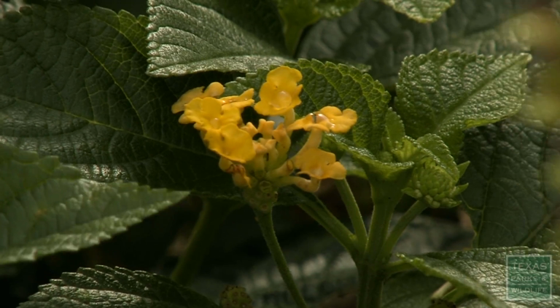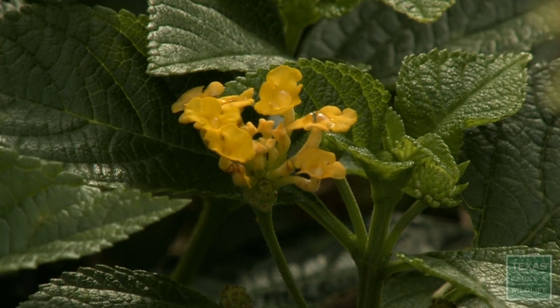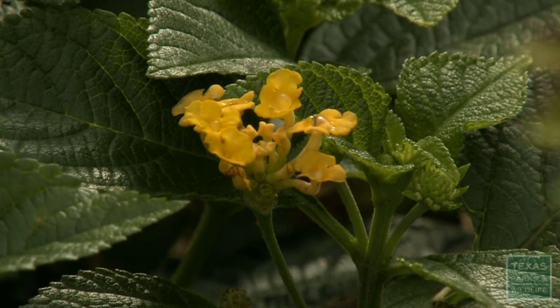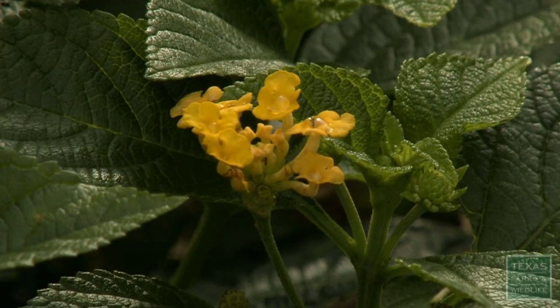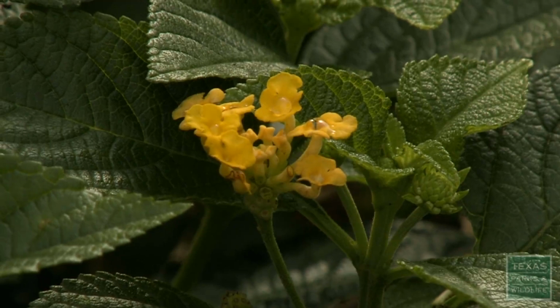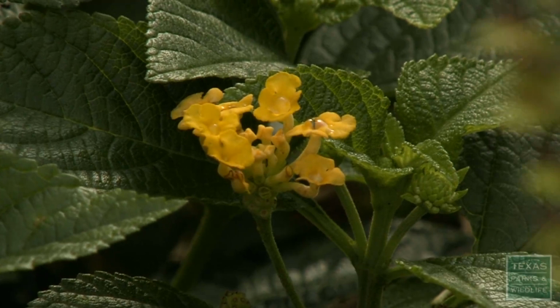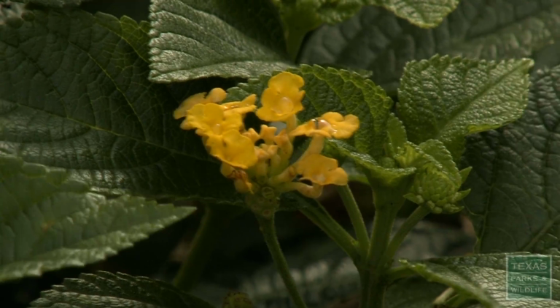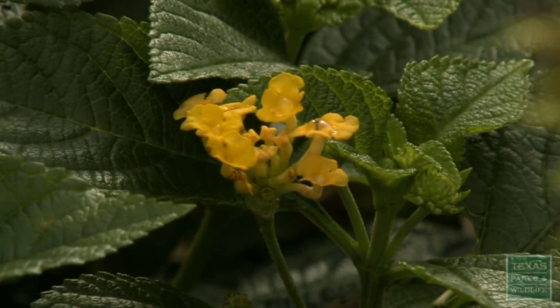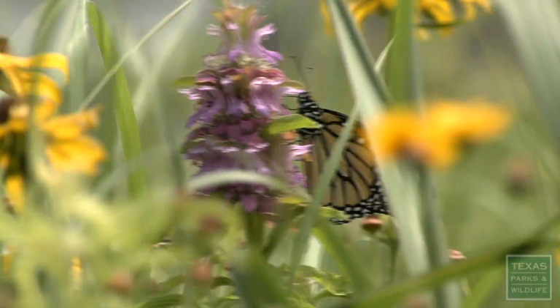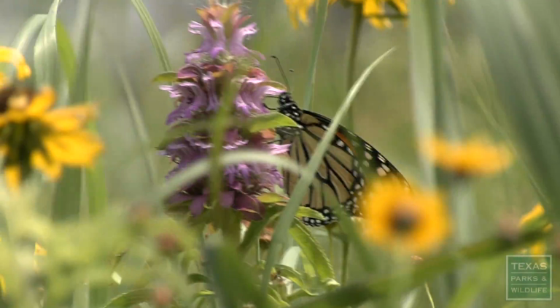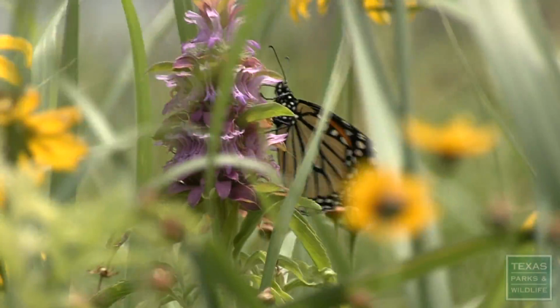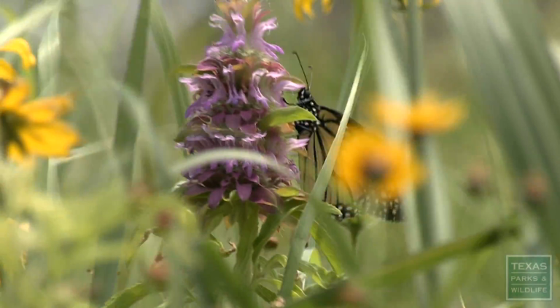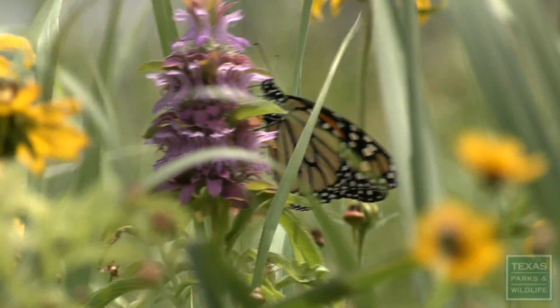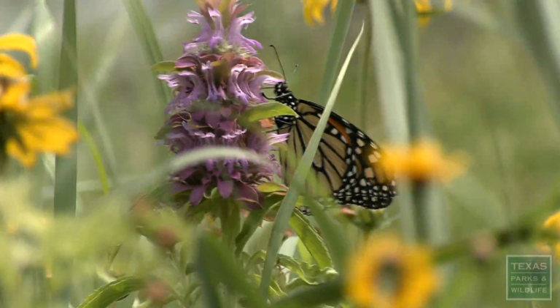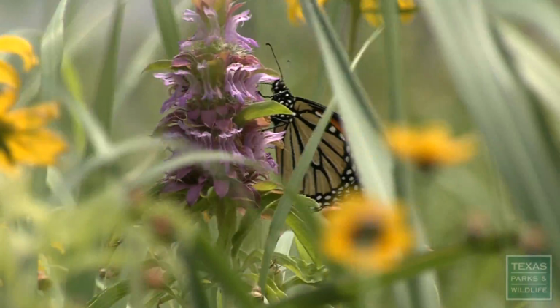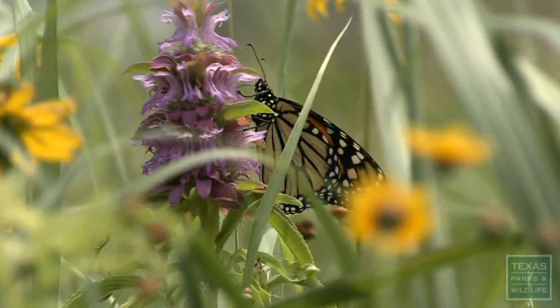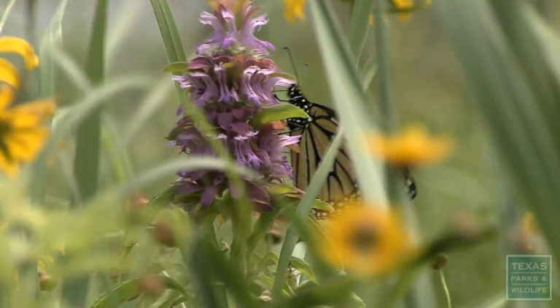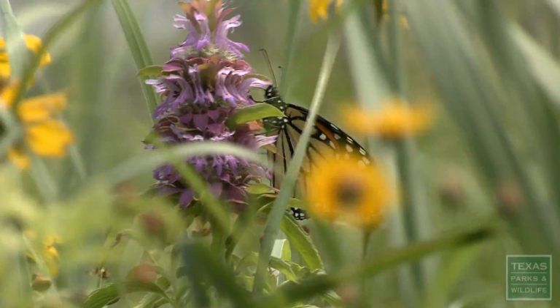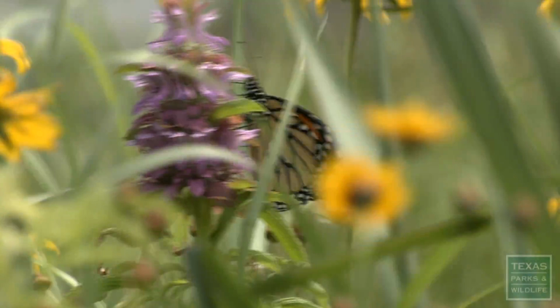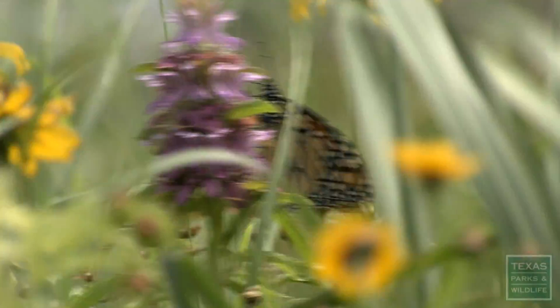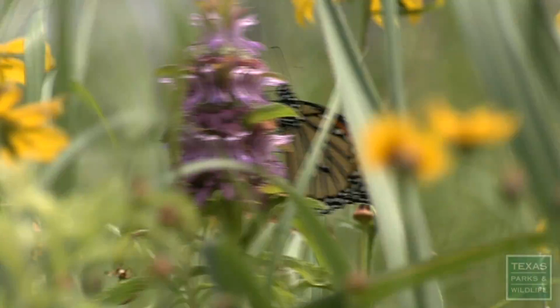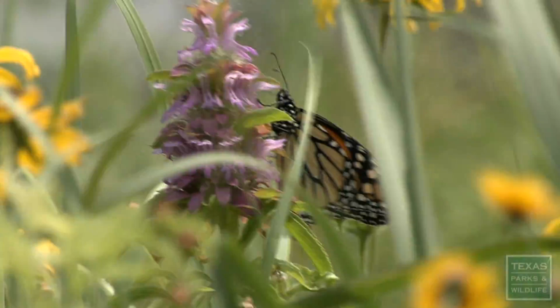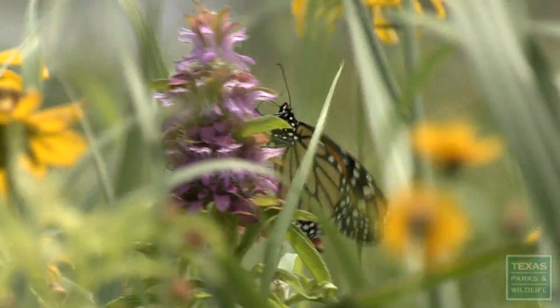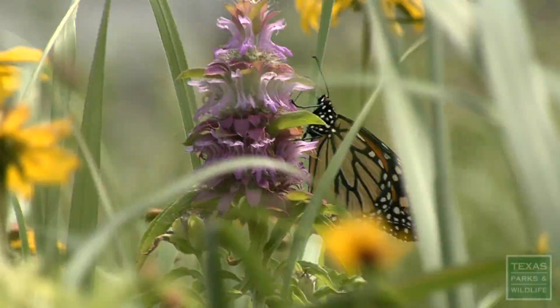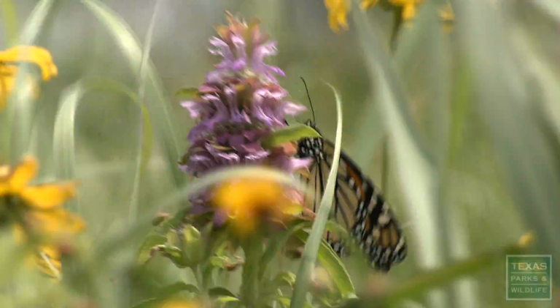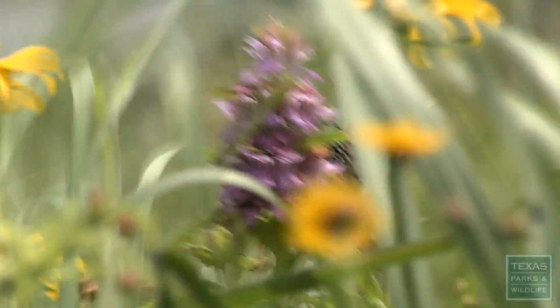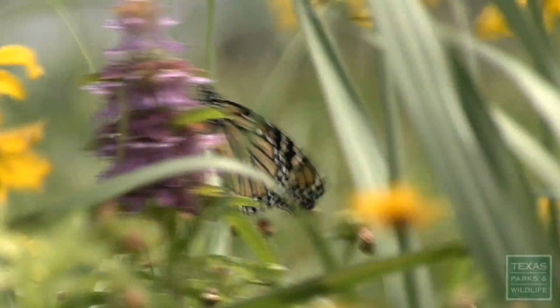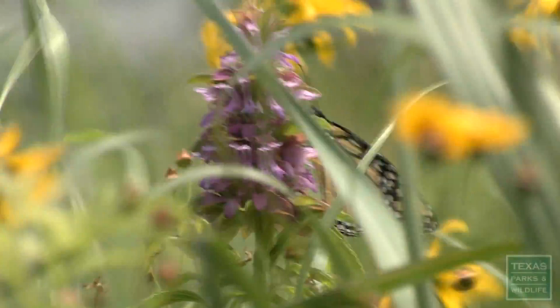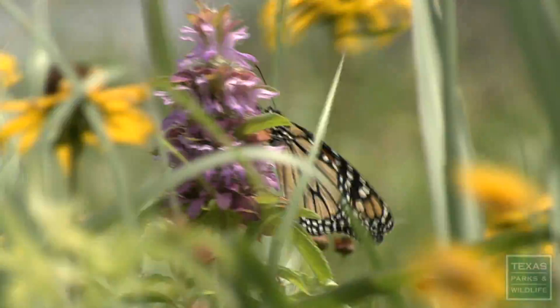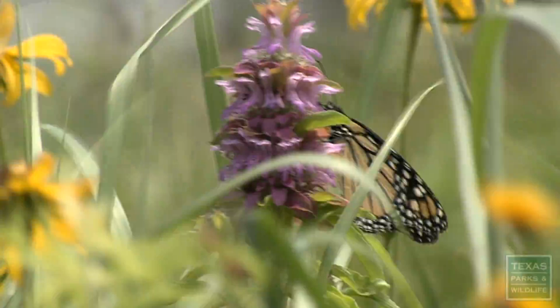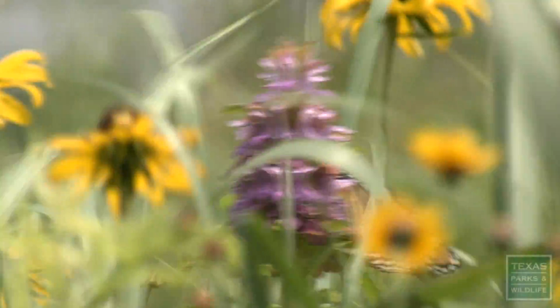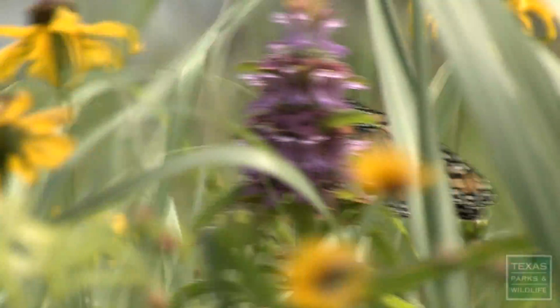Caterpillar eggs on them. They're coming back through on their spring migration back up north, so I have seen a few.